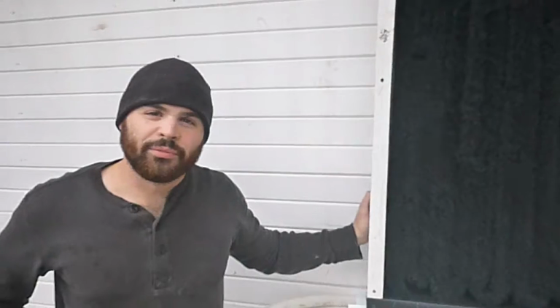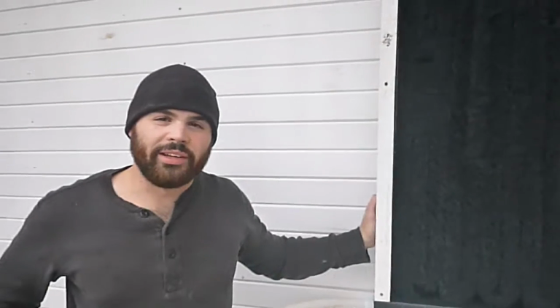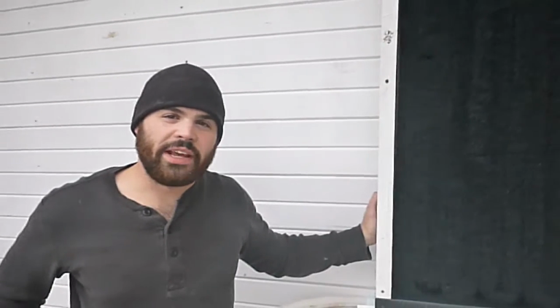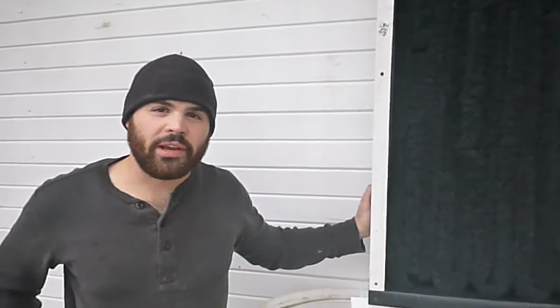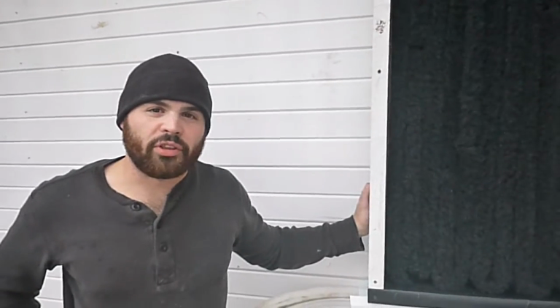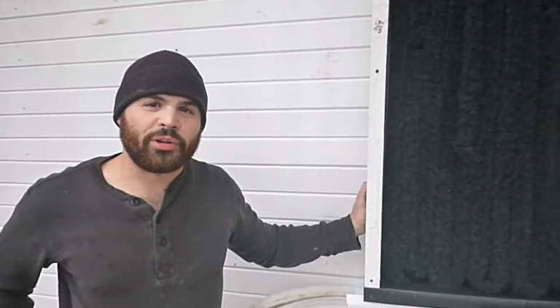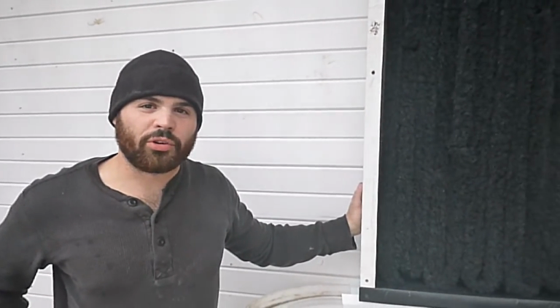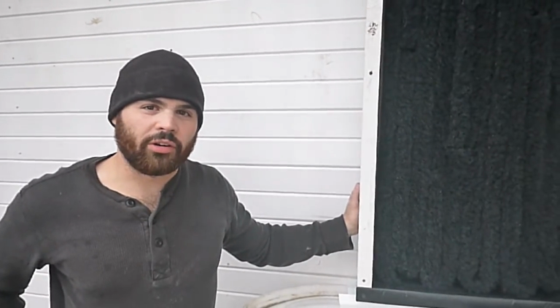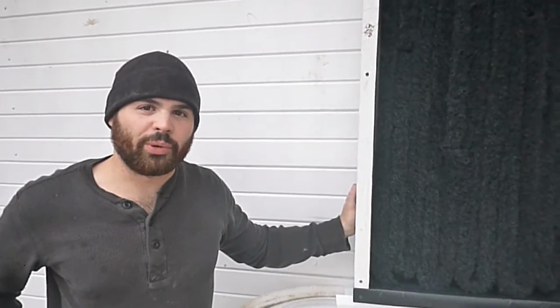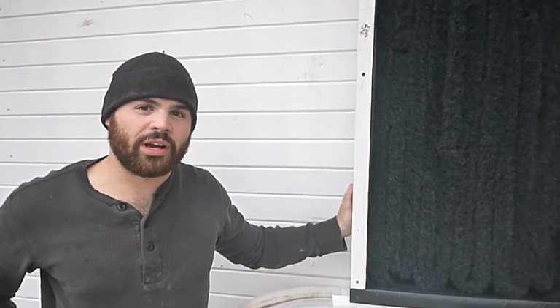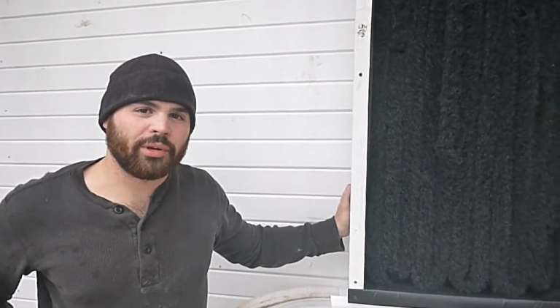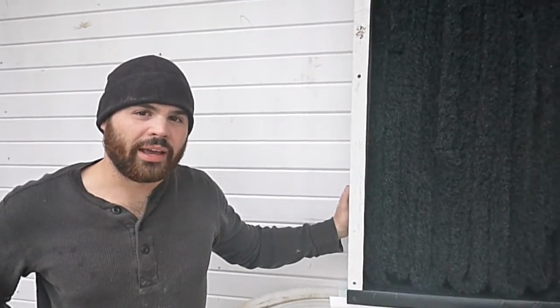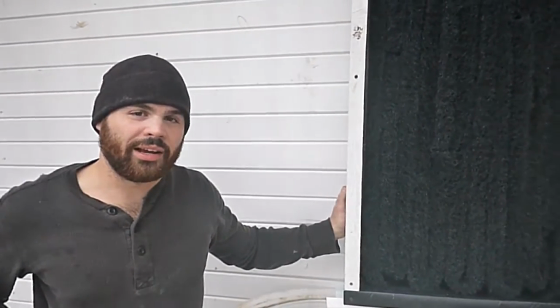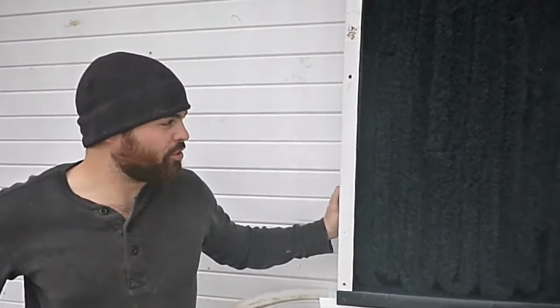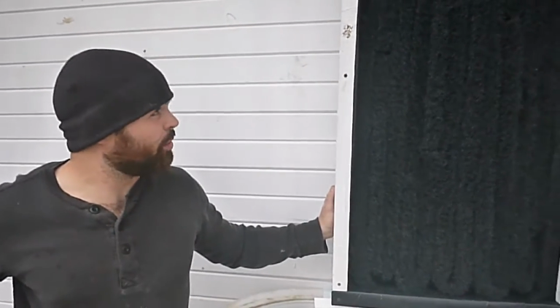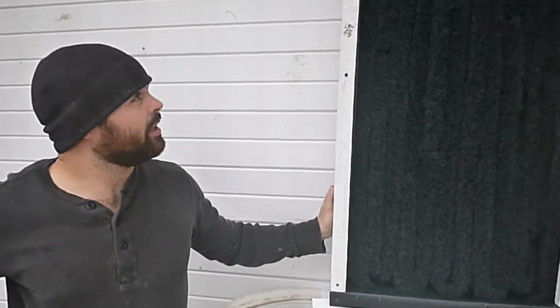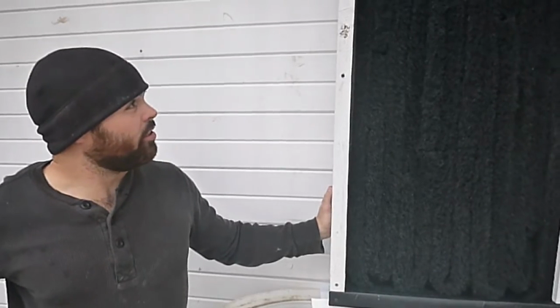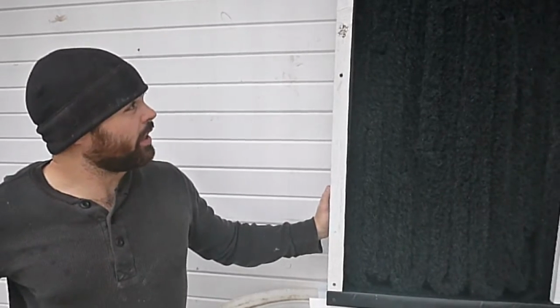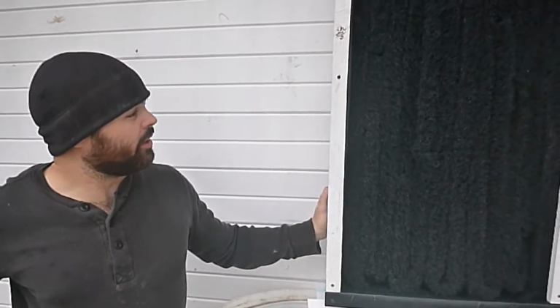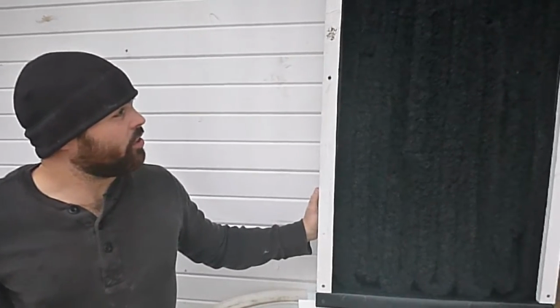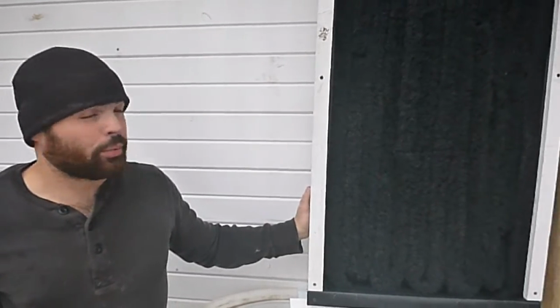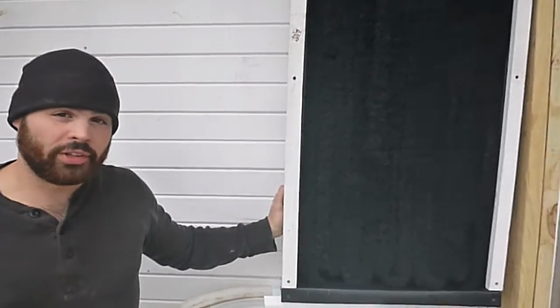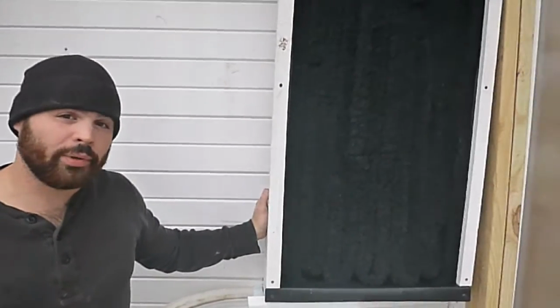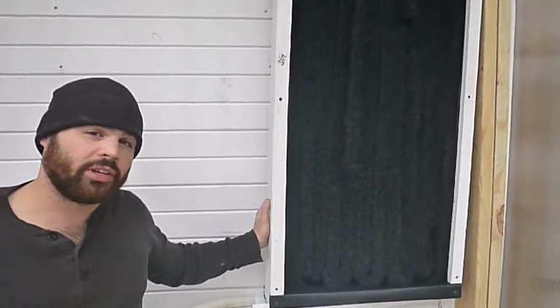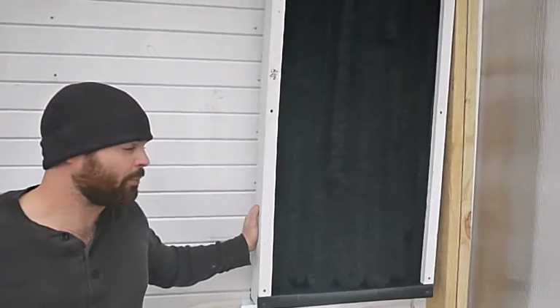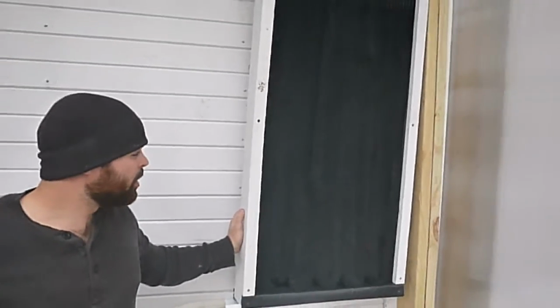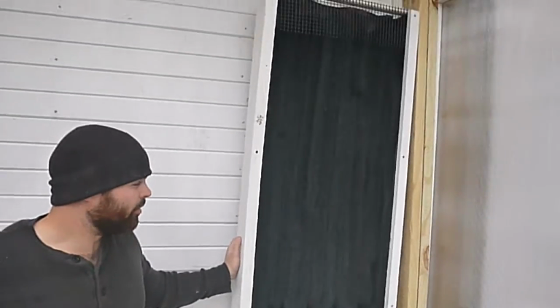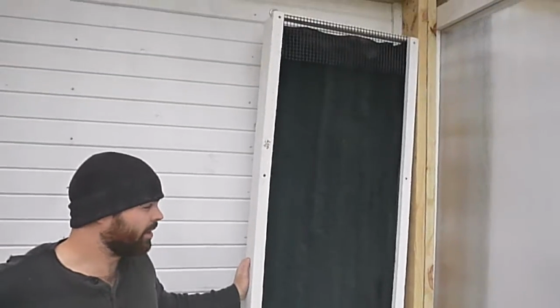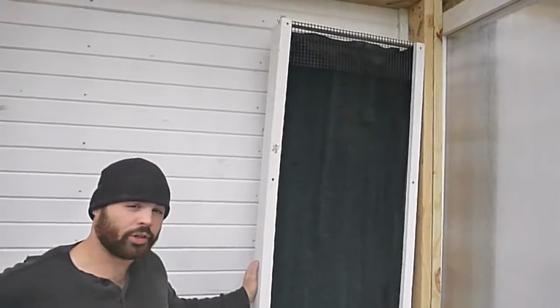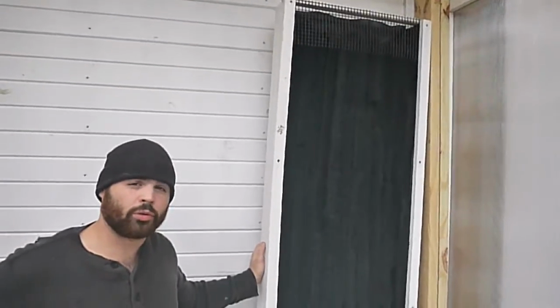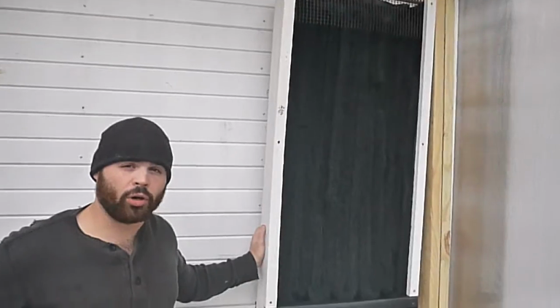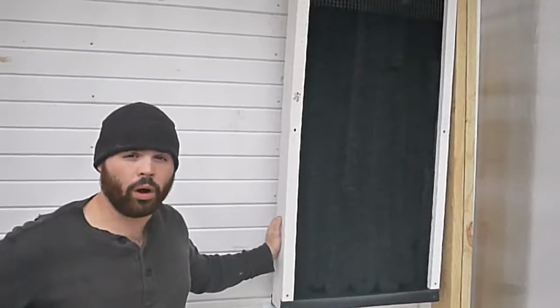It's day six of the open source ecology workshop and I am Joshua. This right here is a prototype — an example of a vertical grow wall.